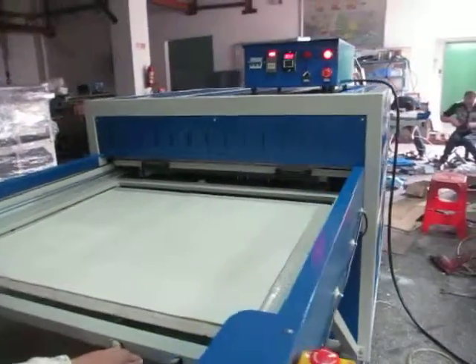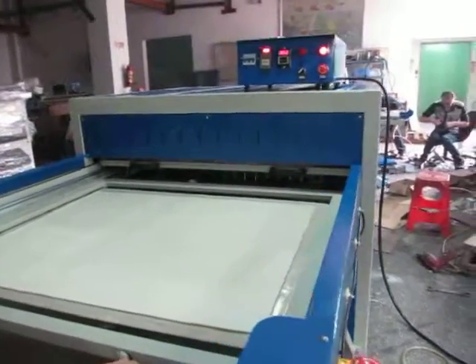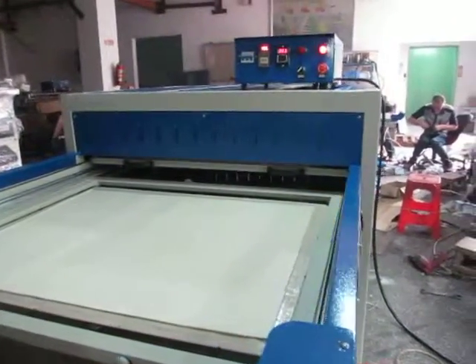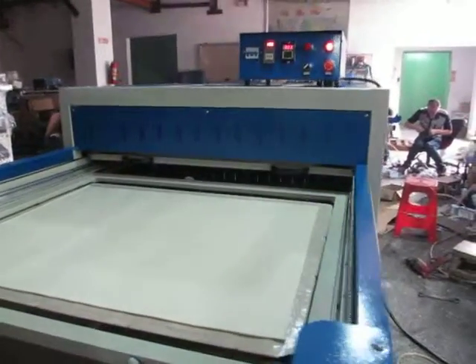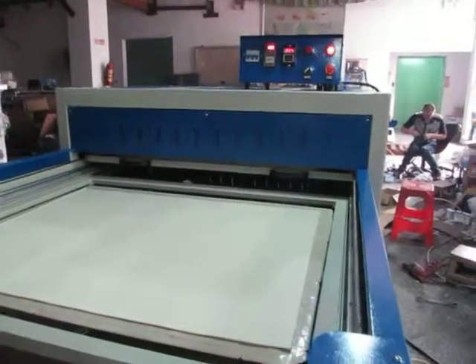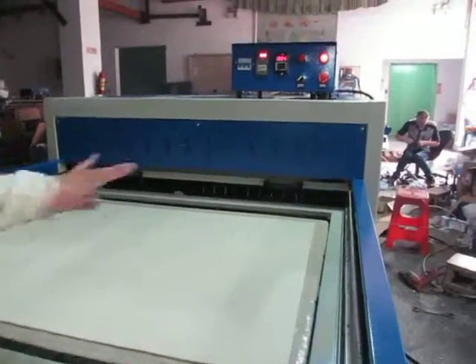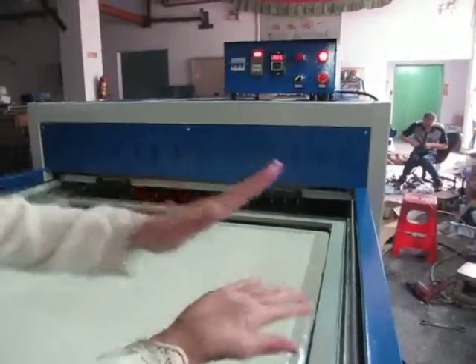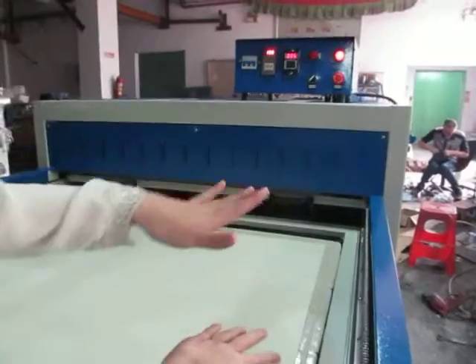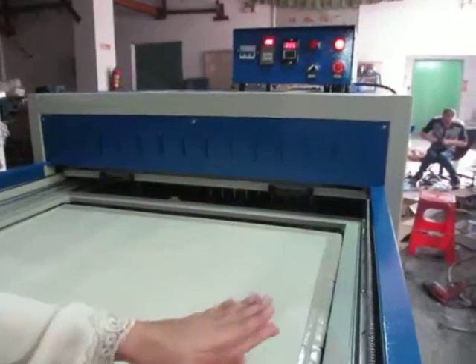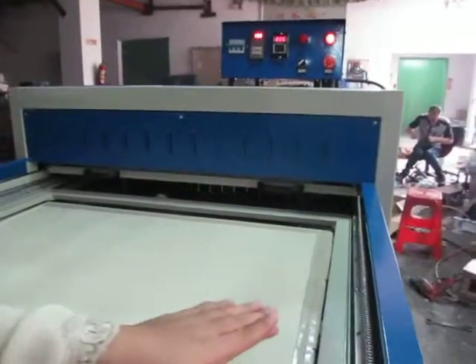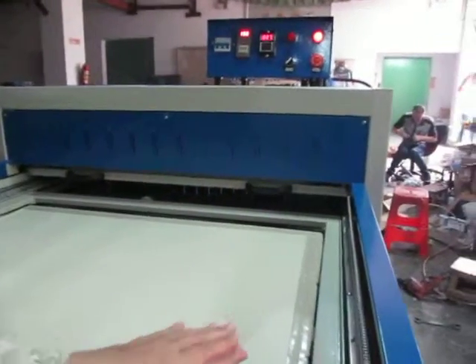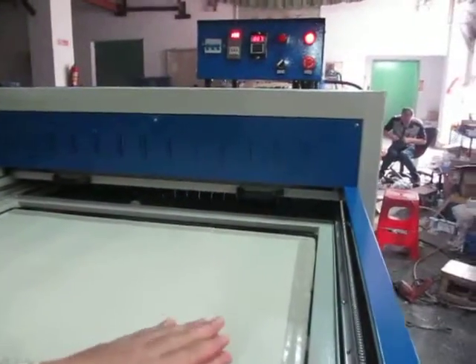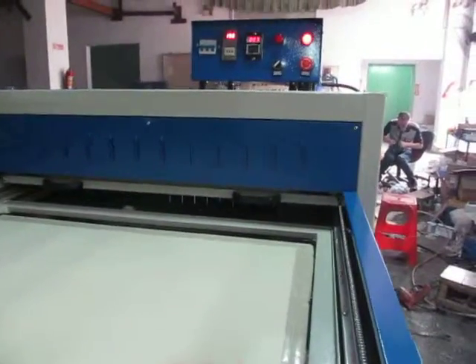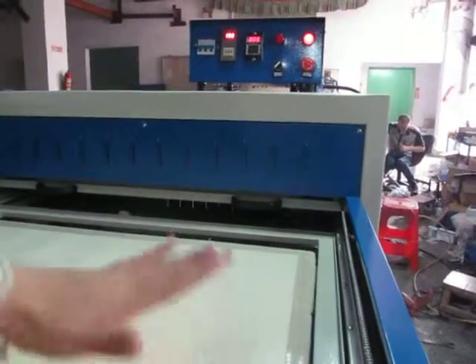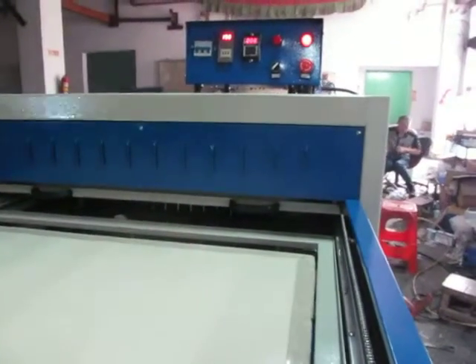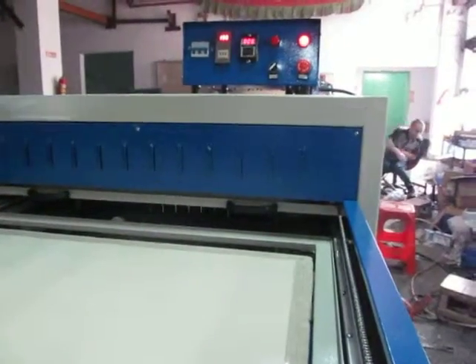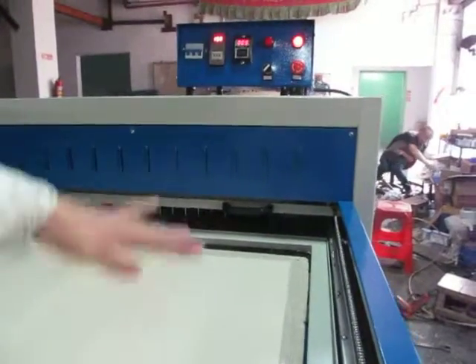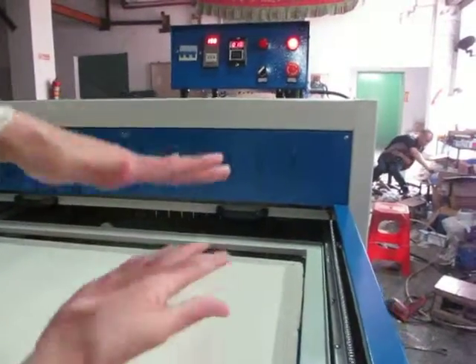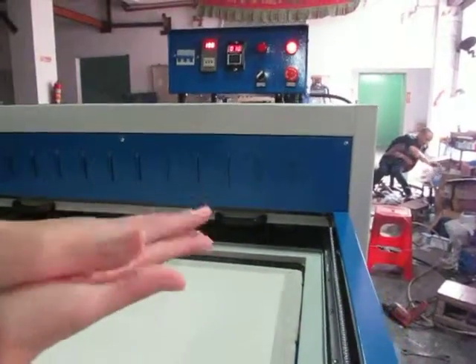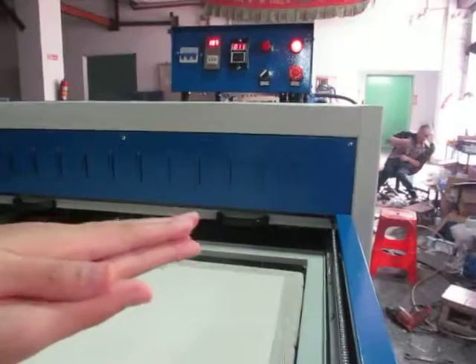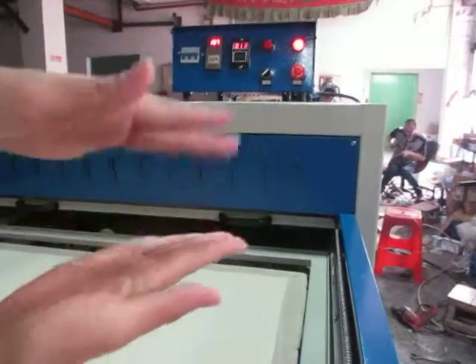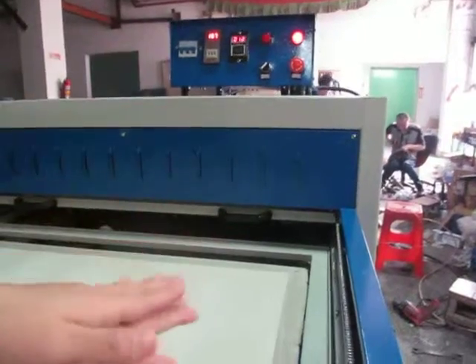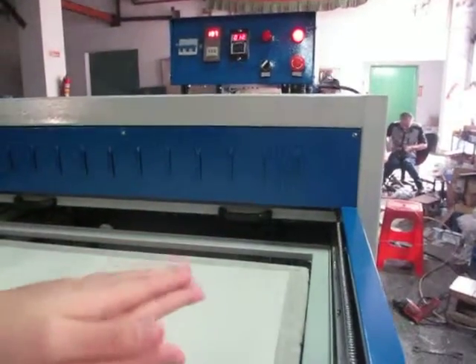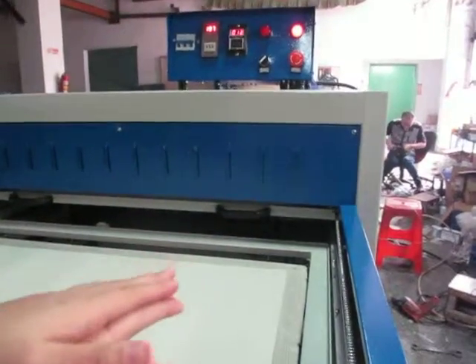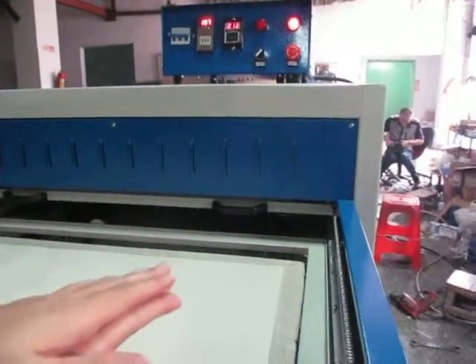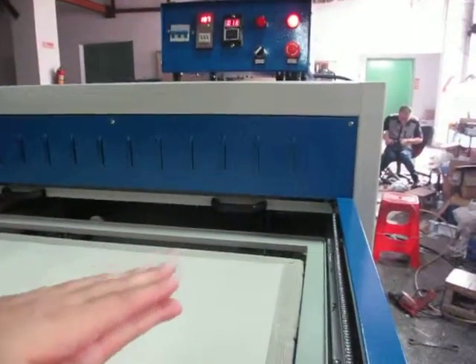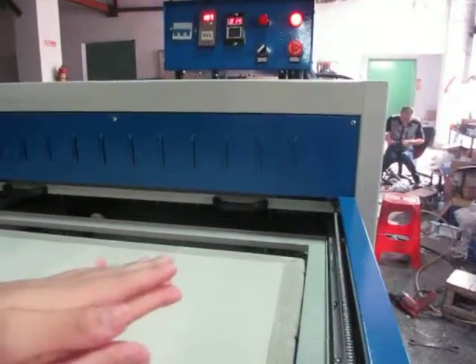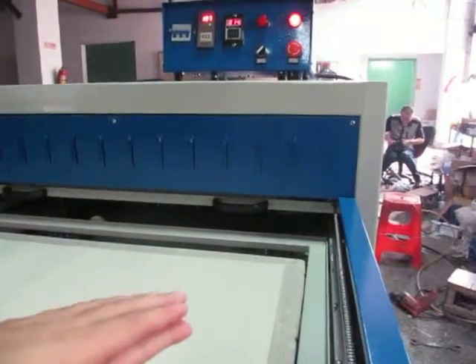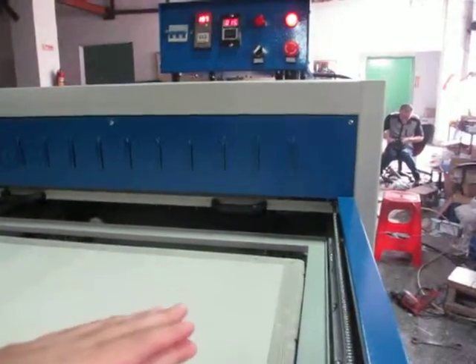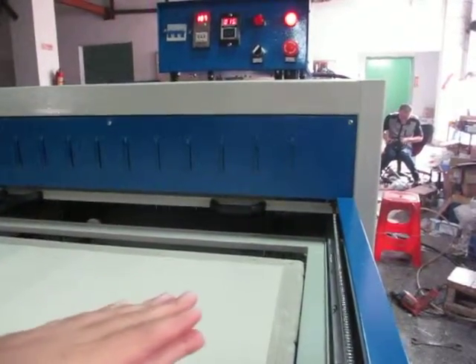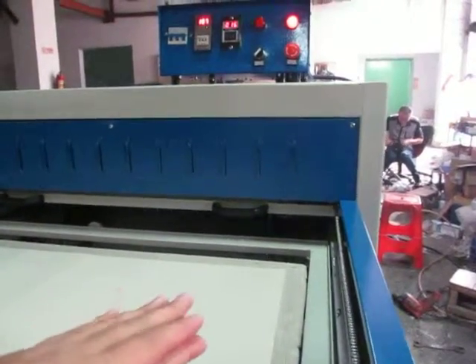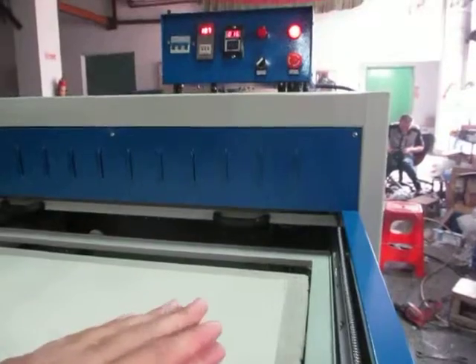The machine is working. The bottom working plate takes 5 seconds to reach the top, so both plates can come together. Then the pressing begins.